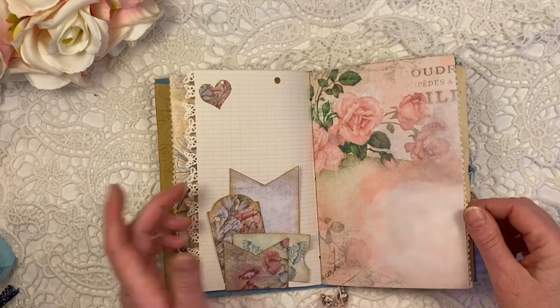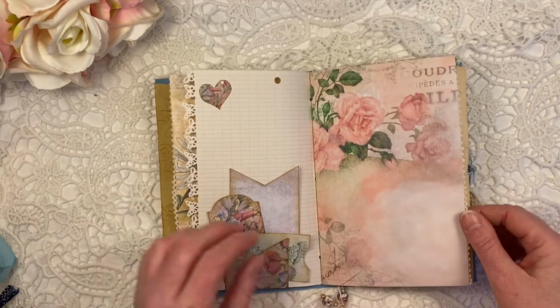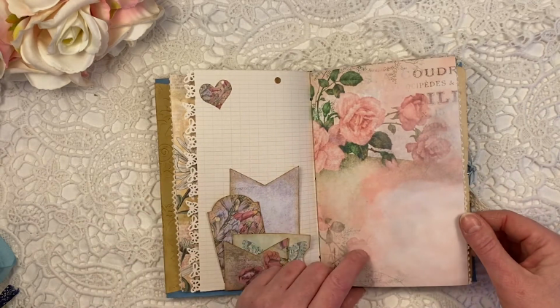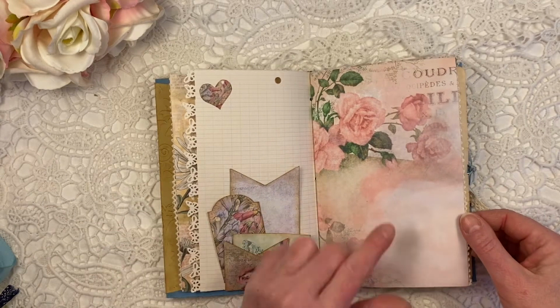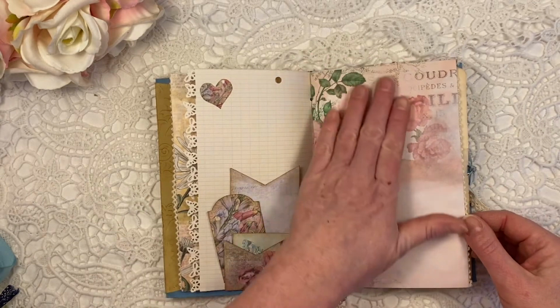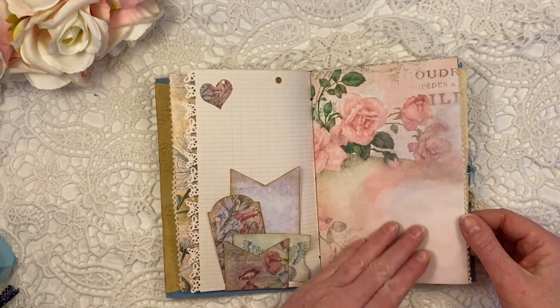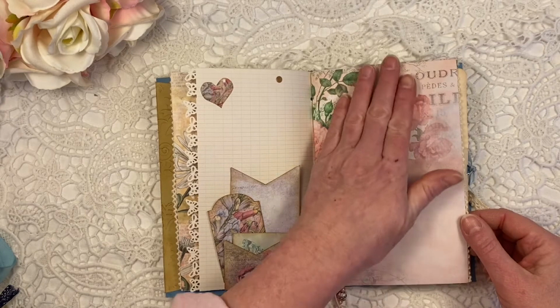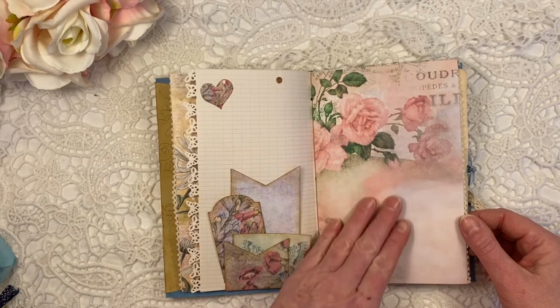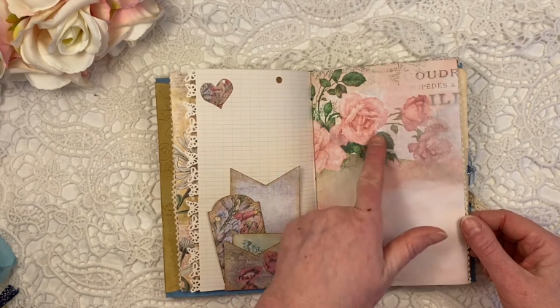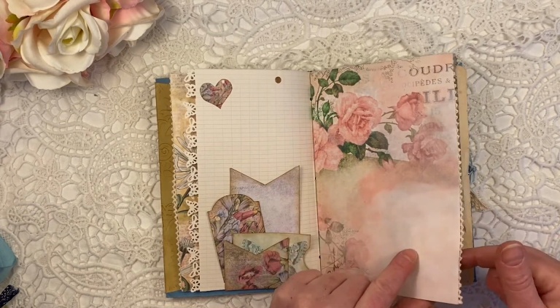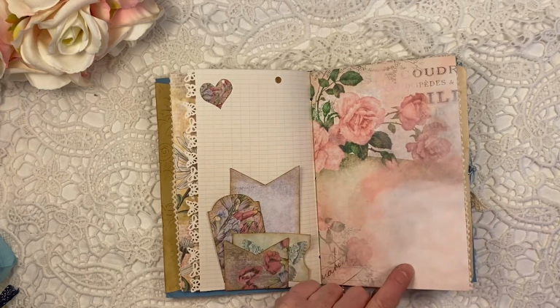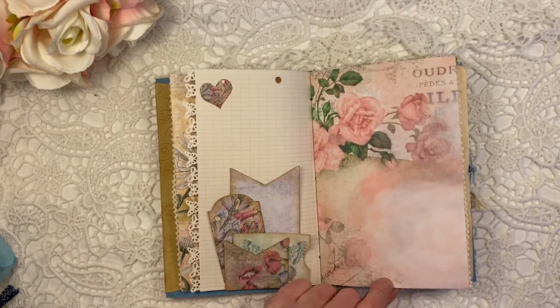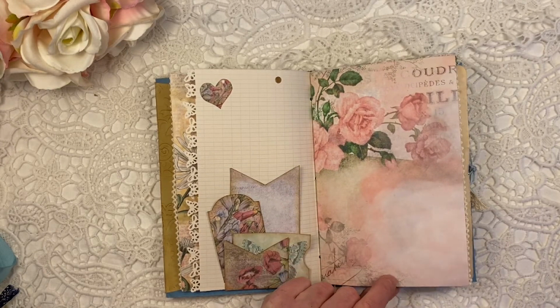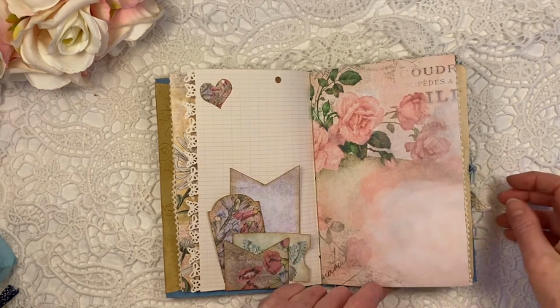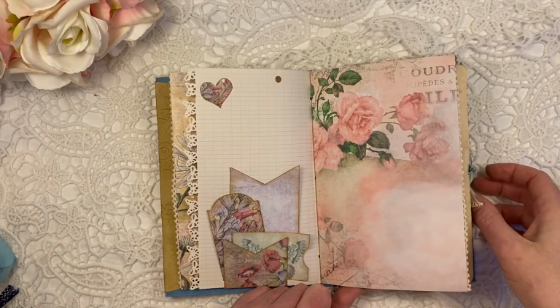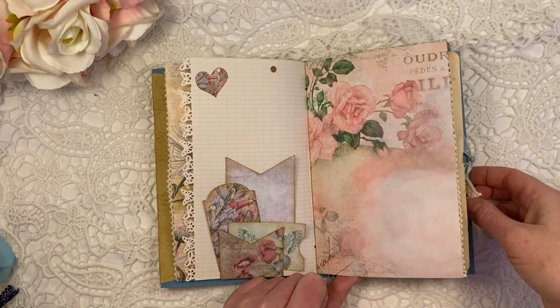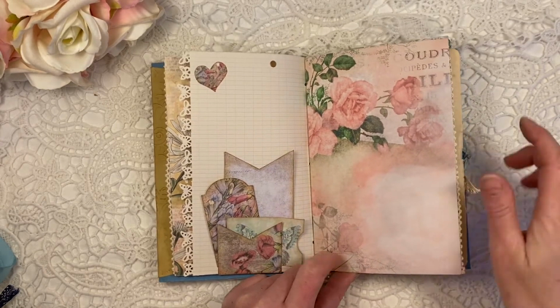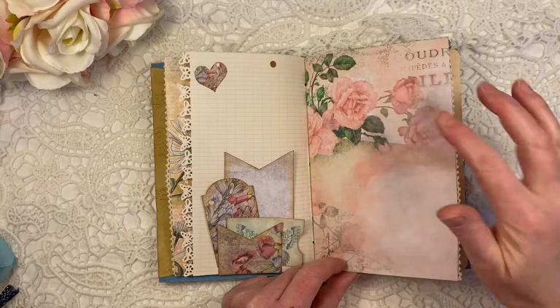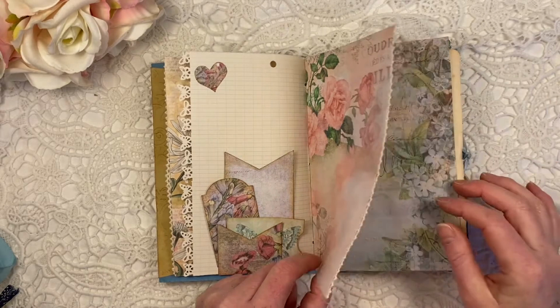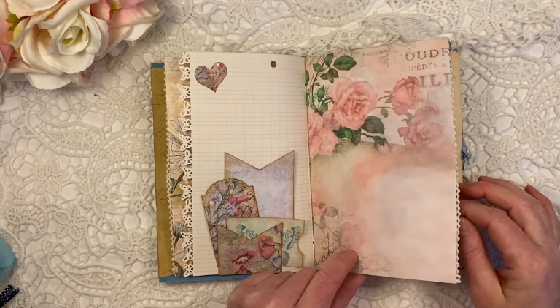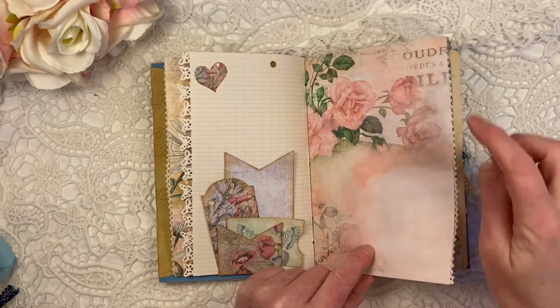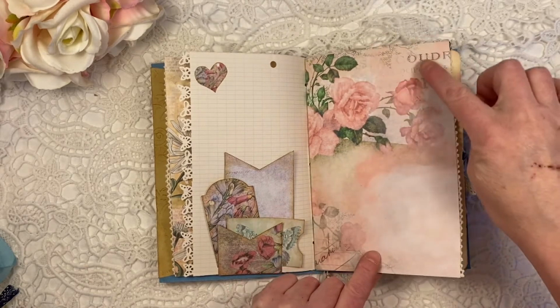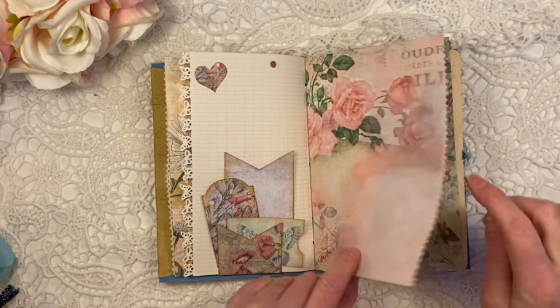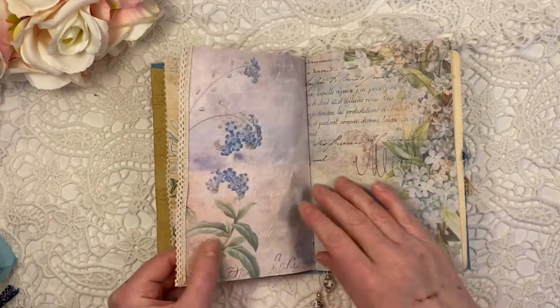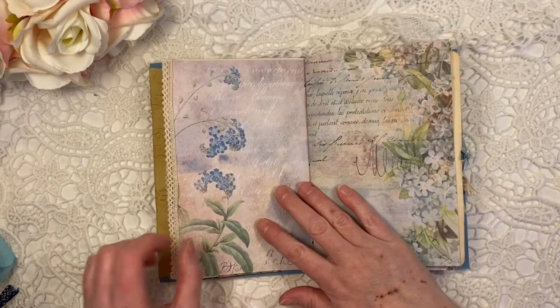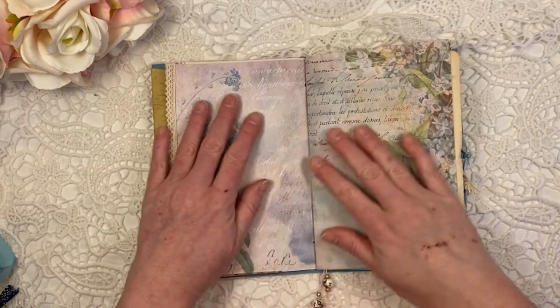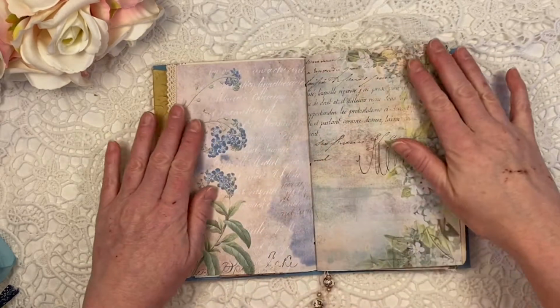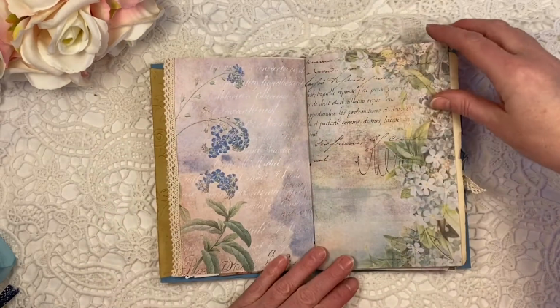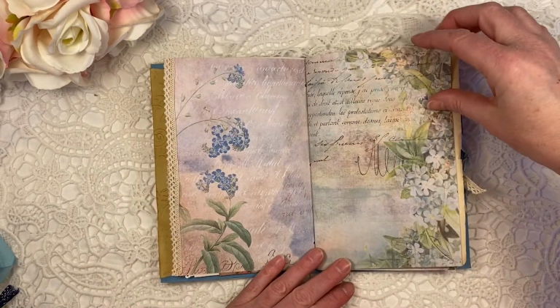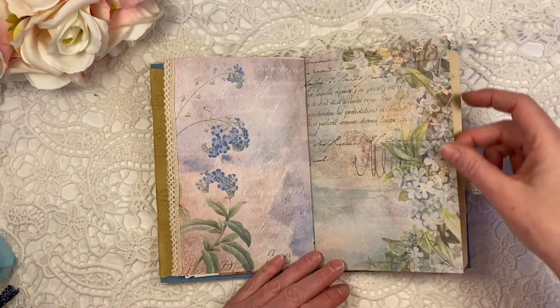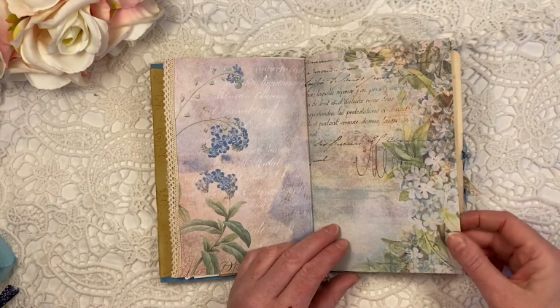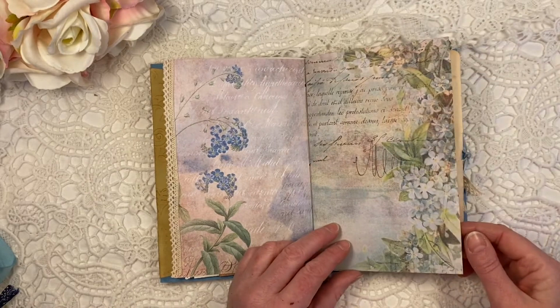I think this is my favorite — I love roses, I love pink, my favorite colors. So a beautiful page with old writing on there as well. And more beautiful pages in blue.